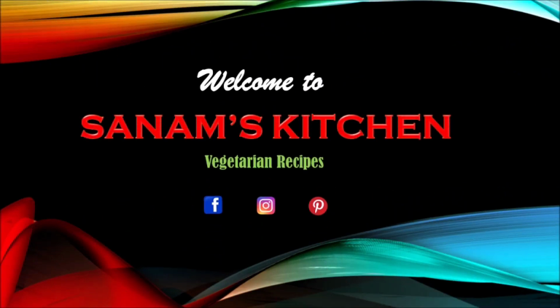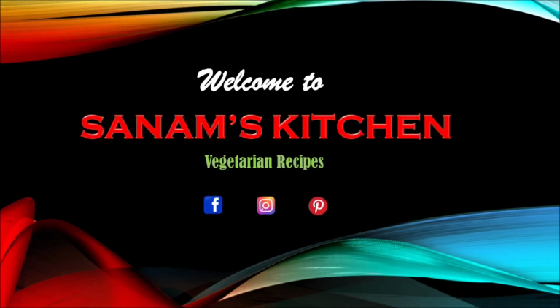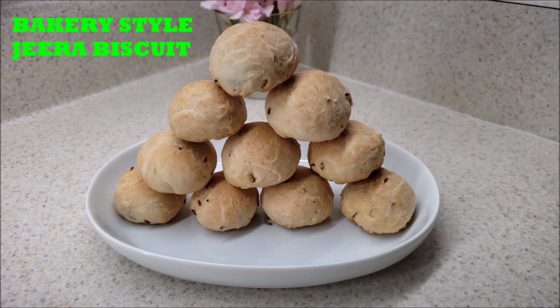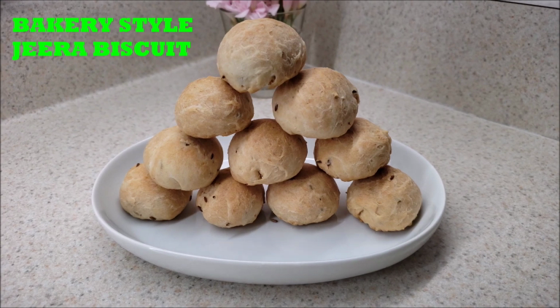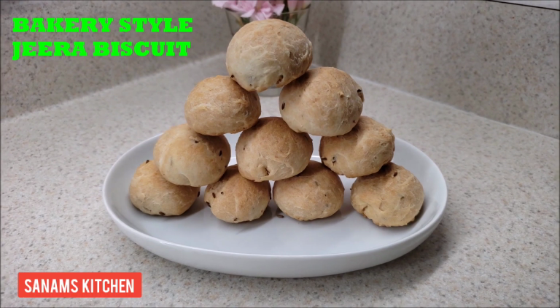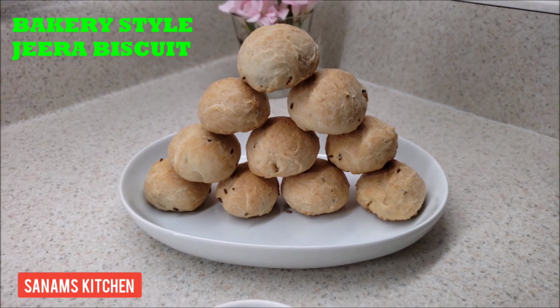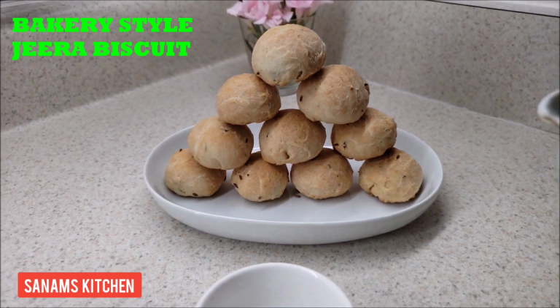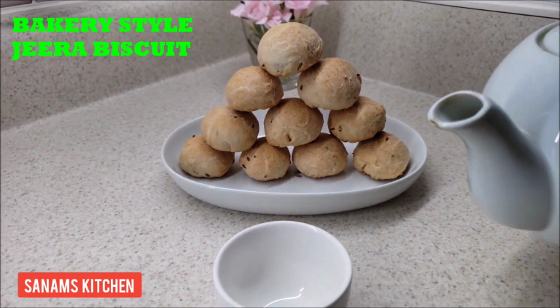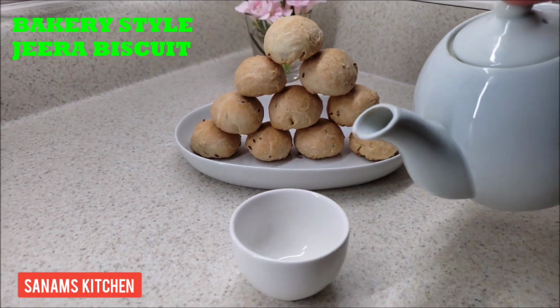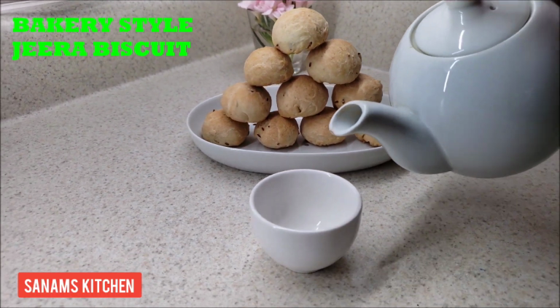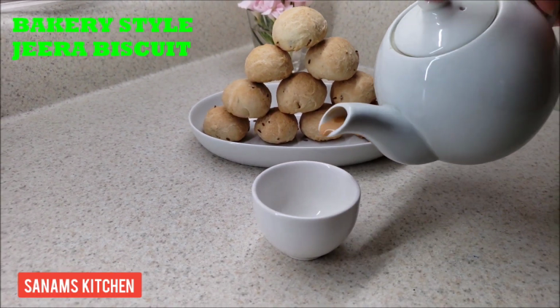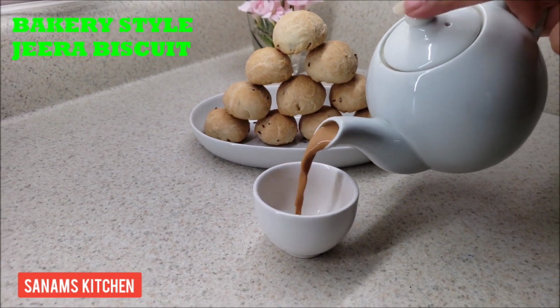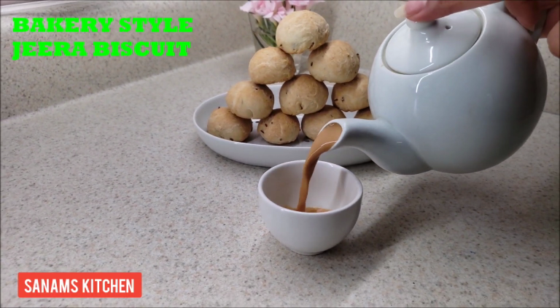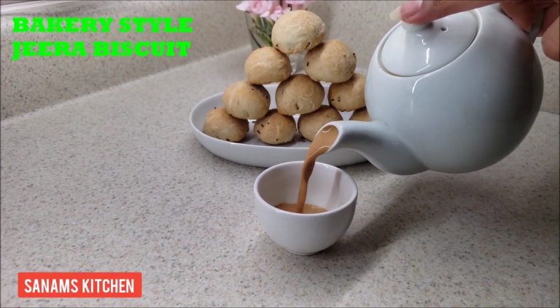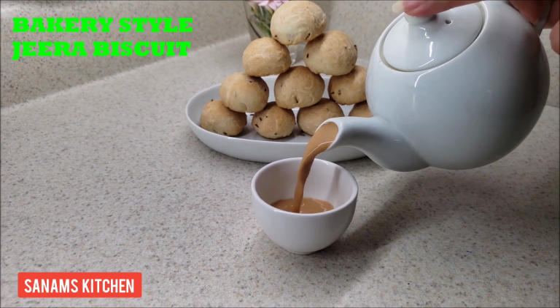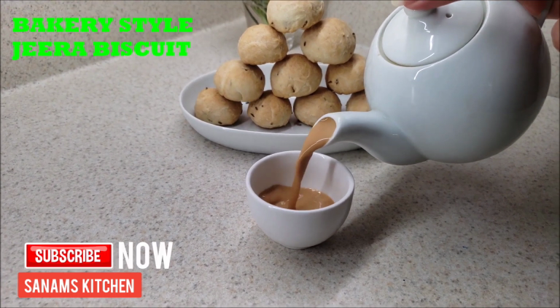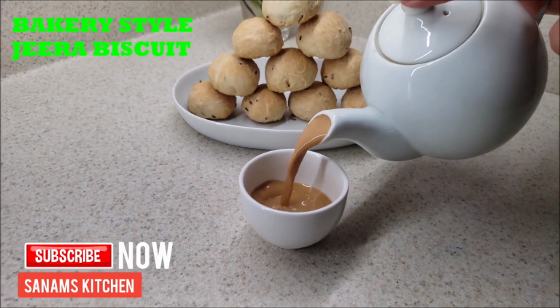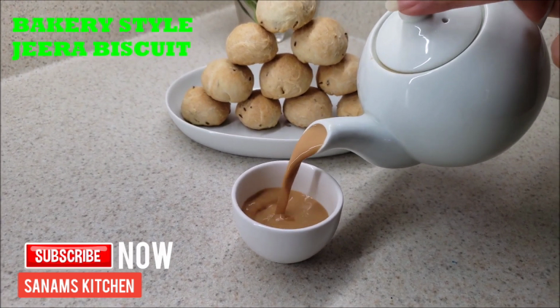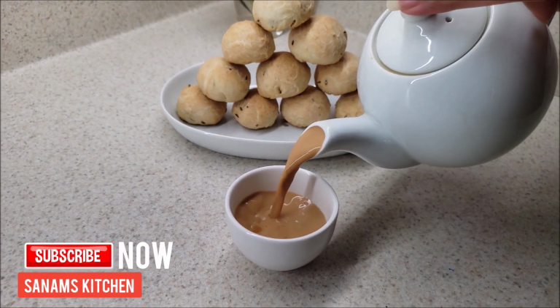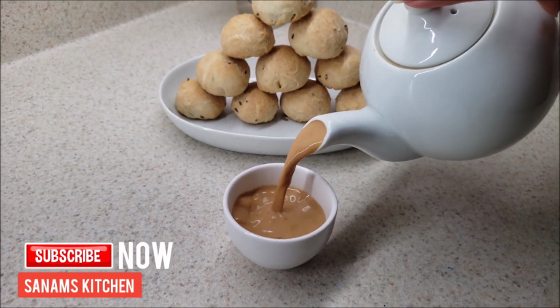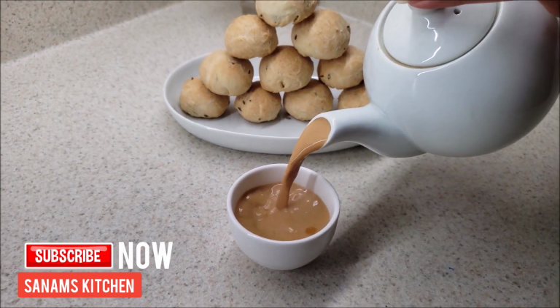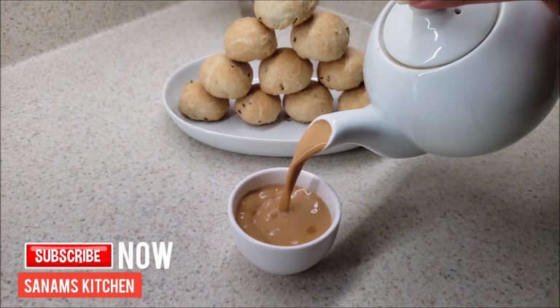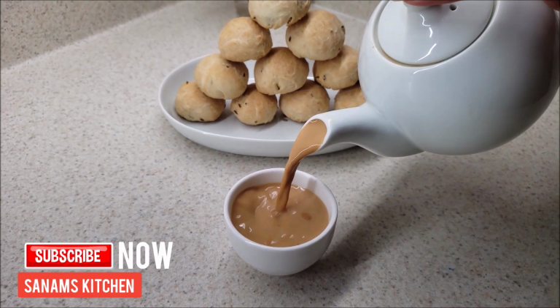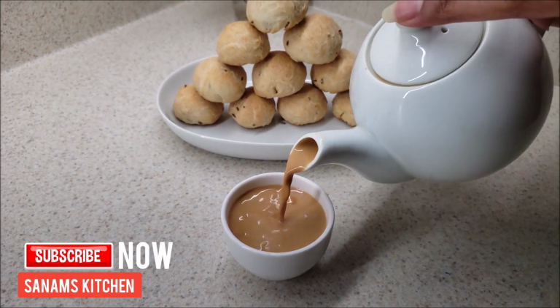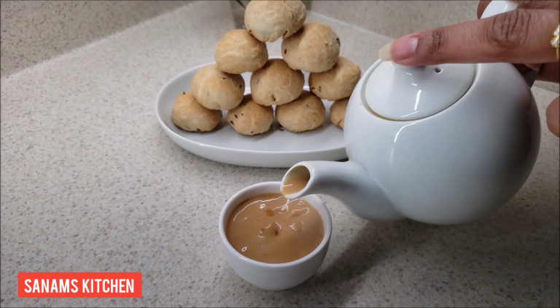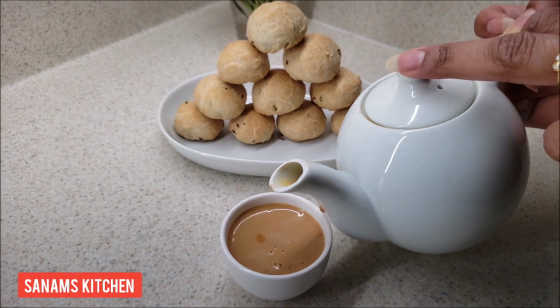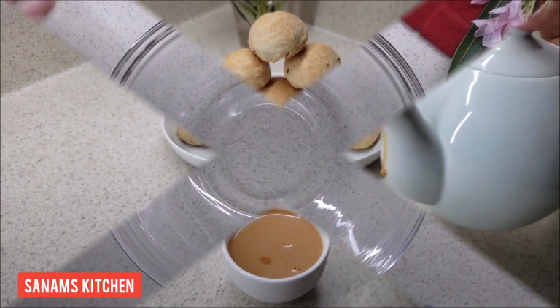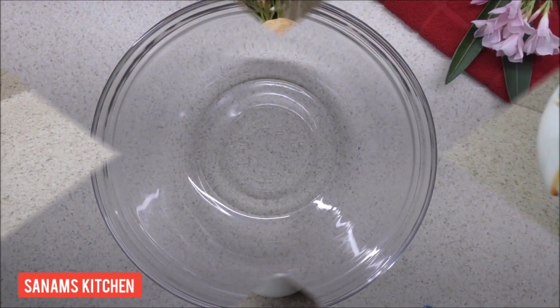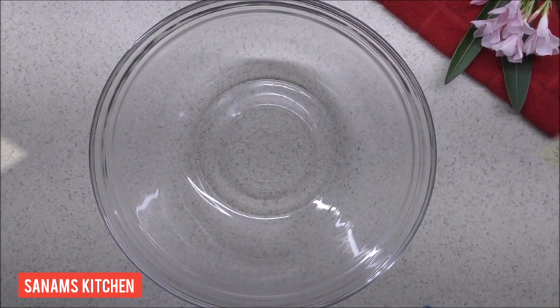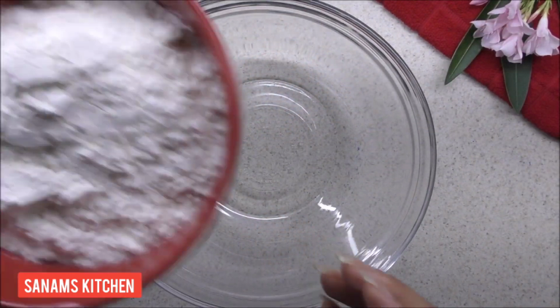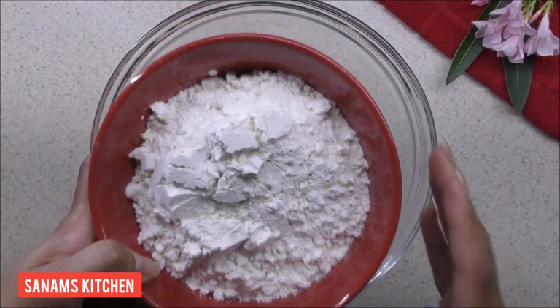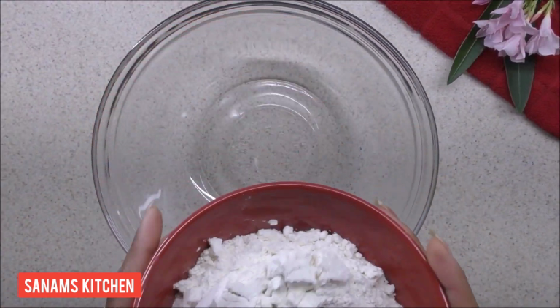Hello everyone, welcome to Sanam's Kitchen. Today's recipe is bakery style jeera biscuit — a flaky, crumbly tea time snack. So let's begin, but before we start, please subscribe to my channel.